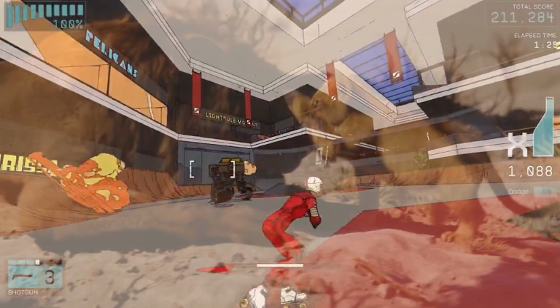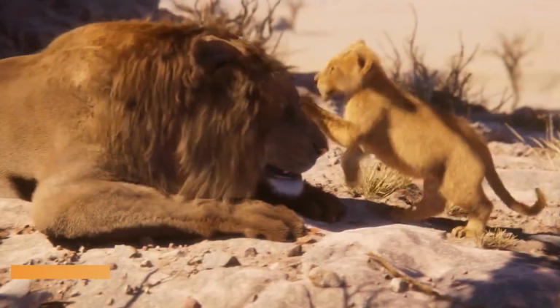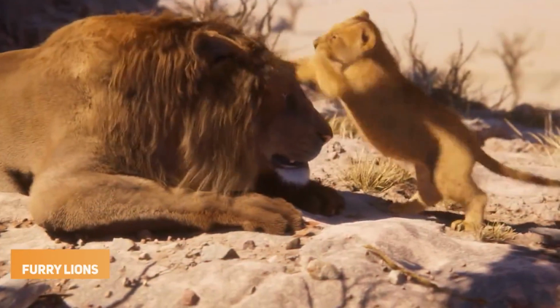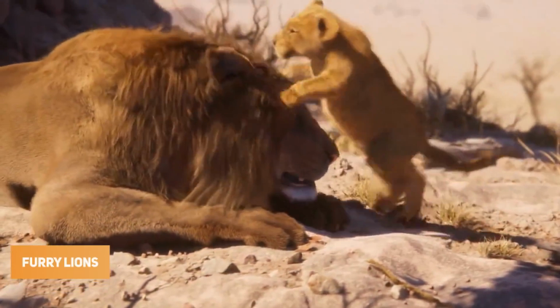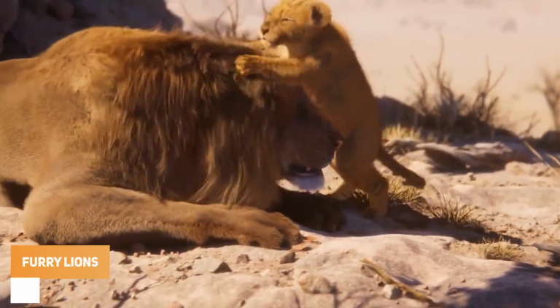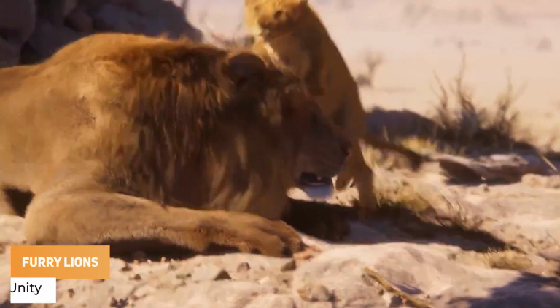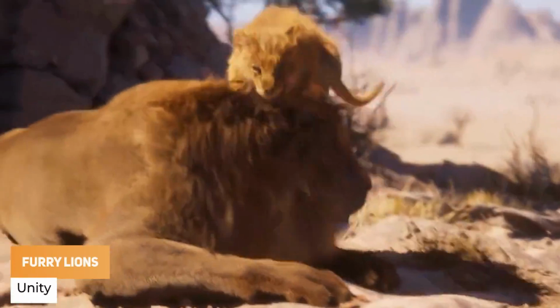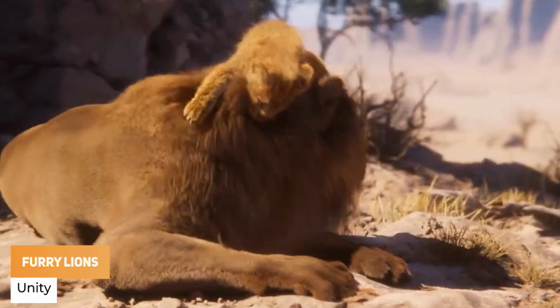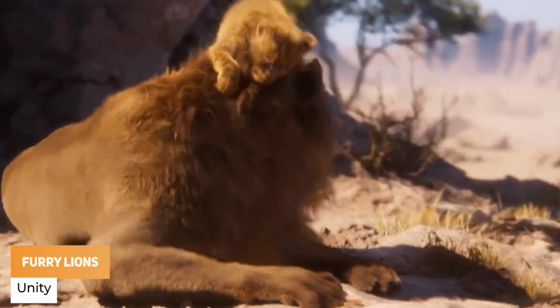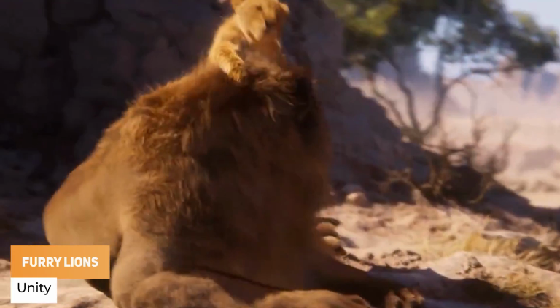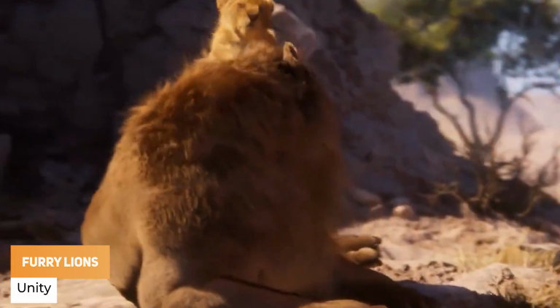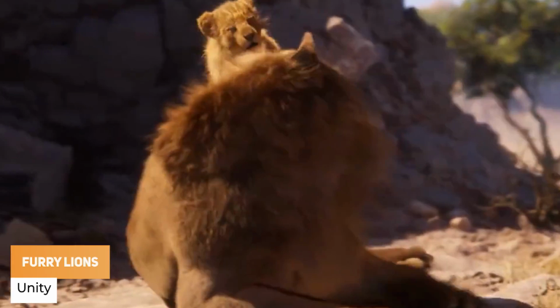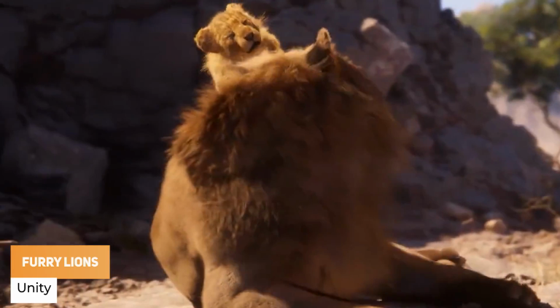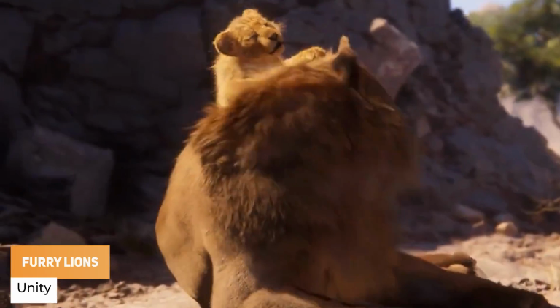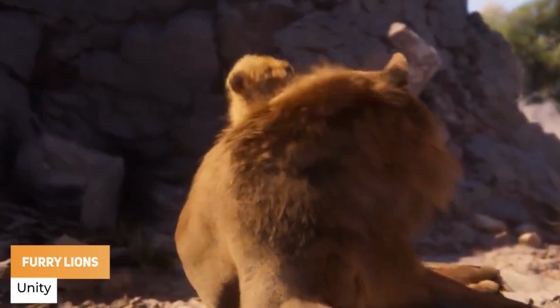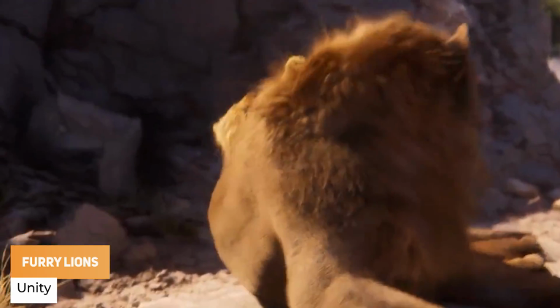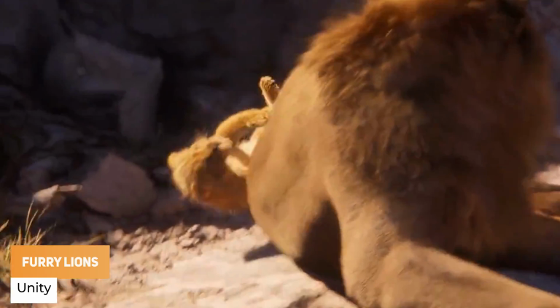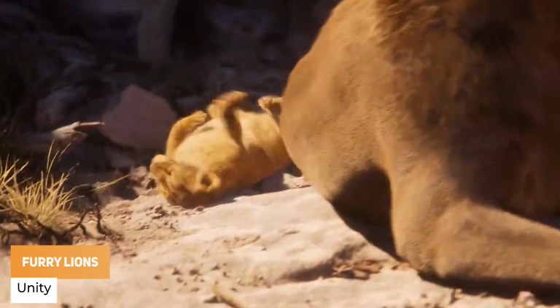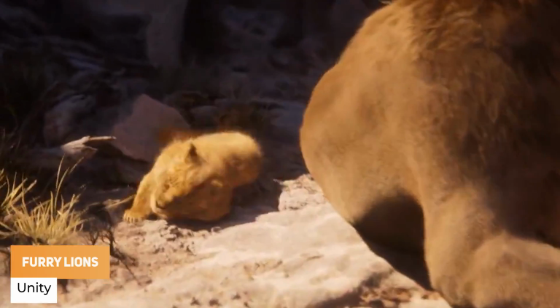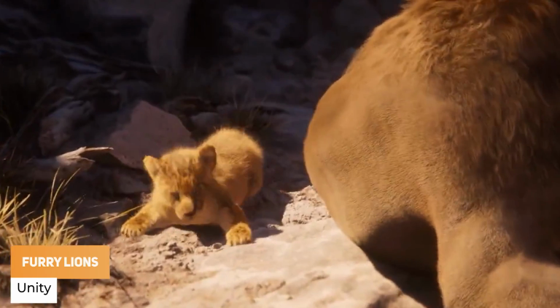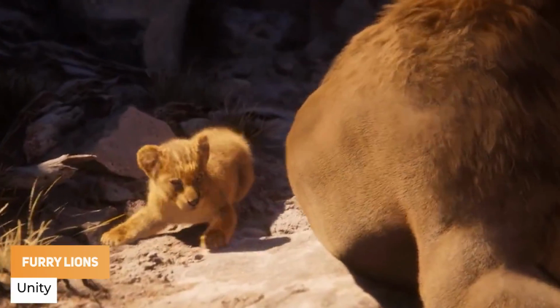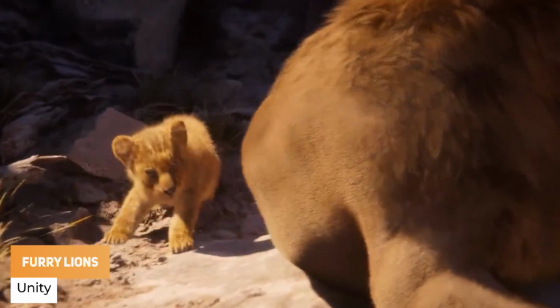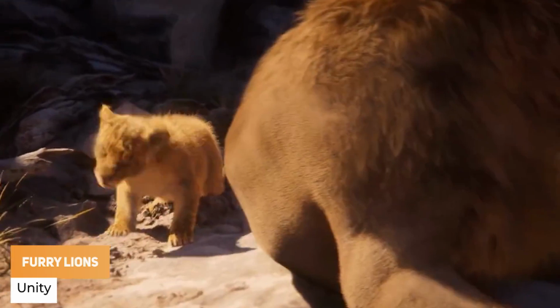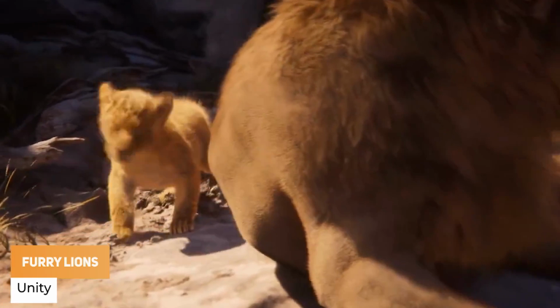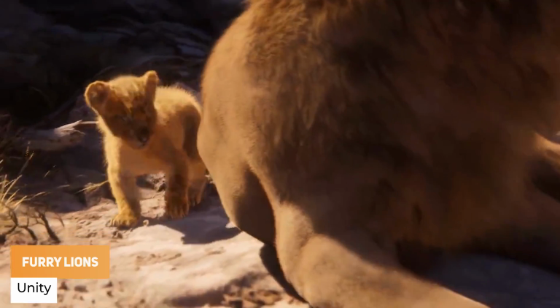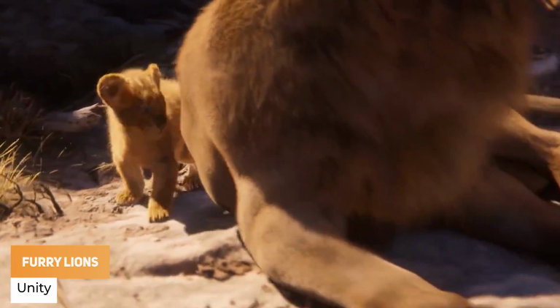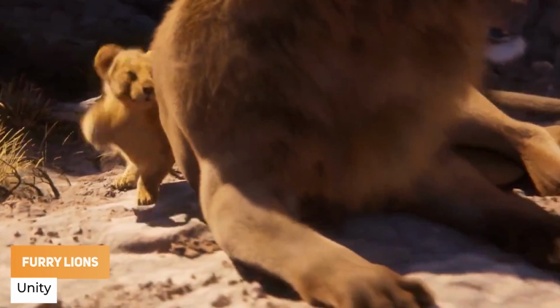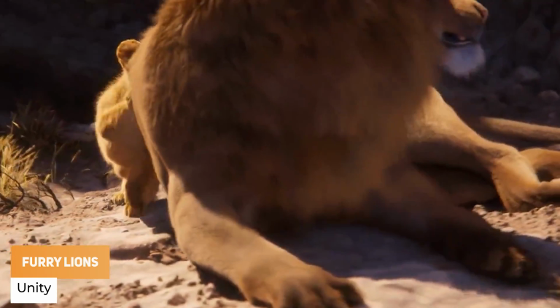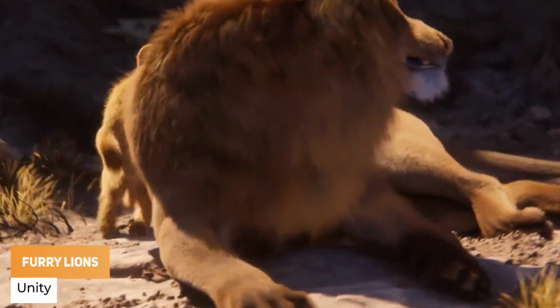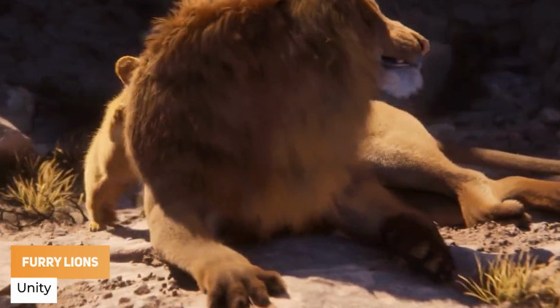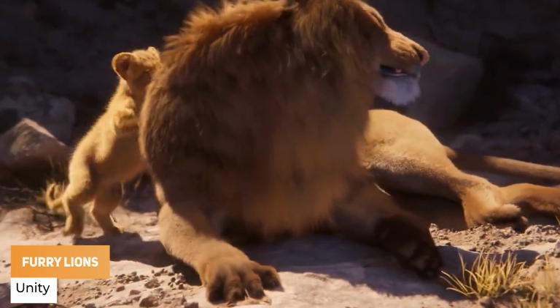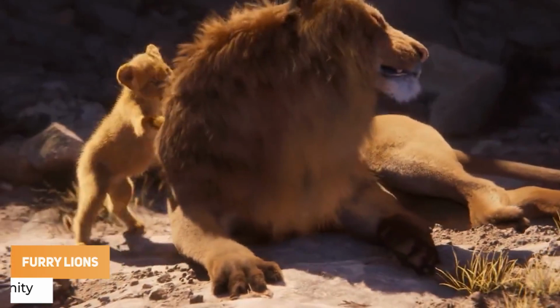Unity has got their brand new showcase, using Speedtree, Weta Digital, Zeva, and lots of other features to create their little lion demo.